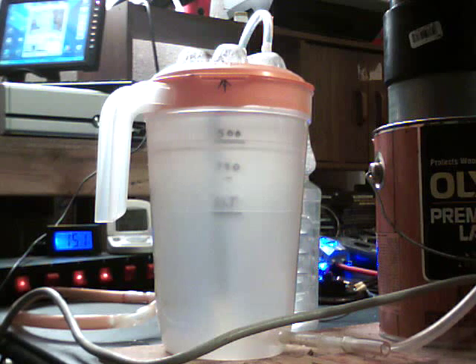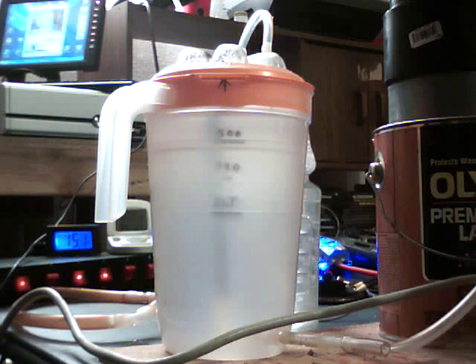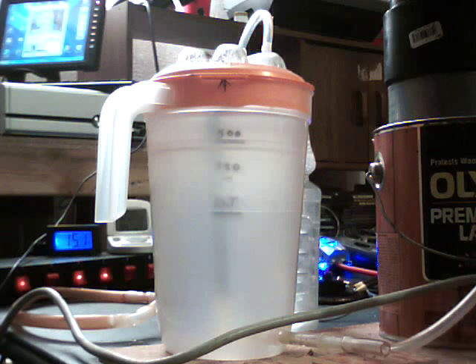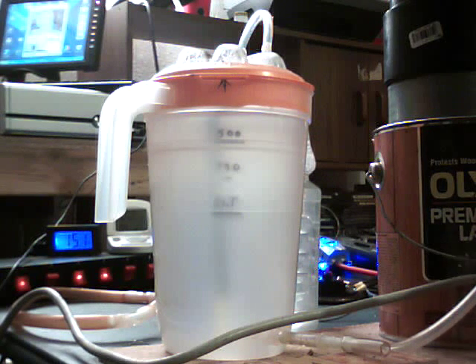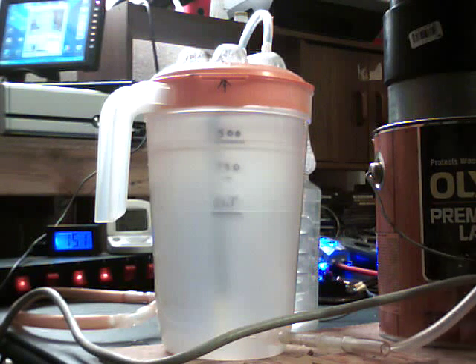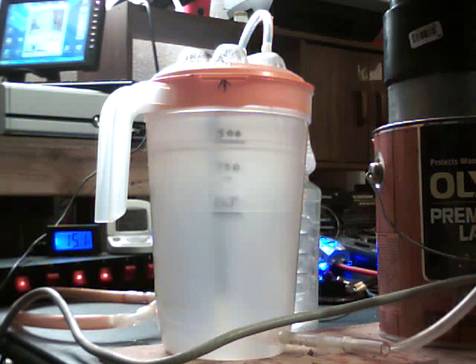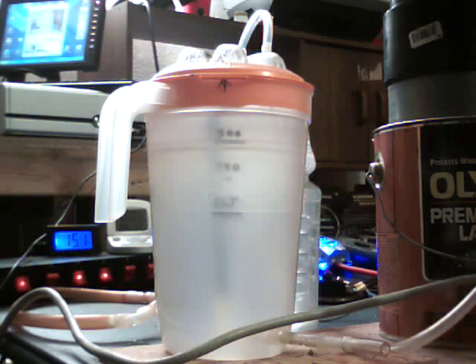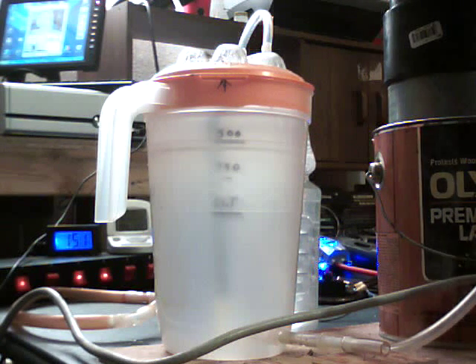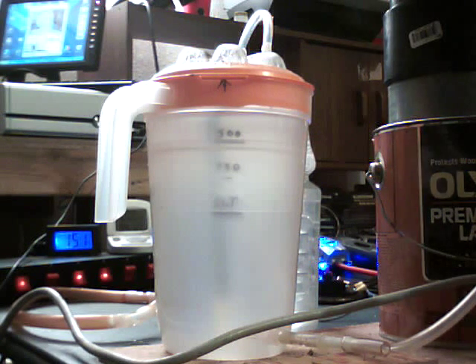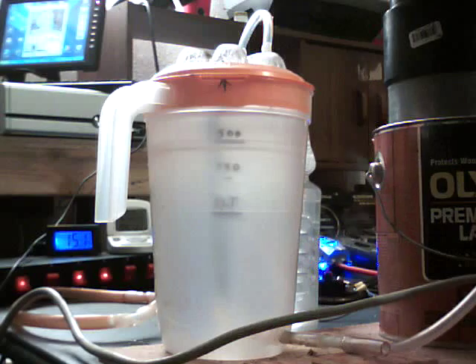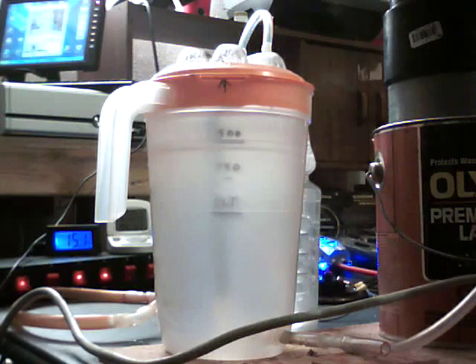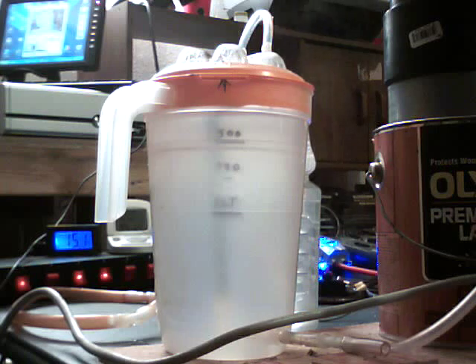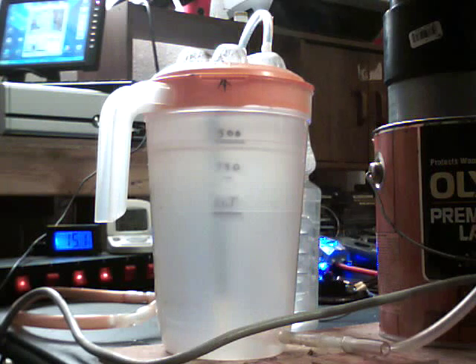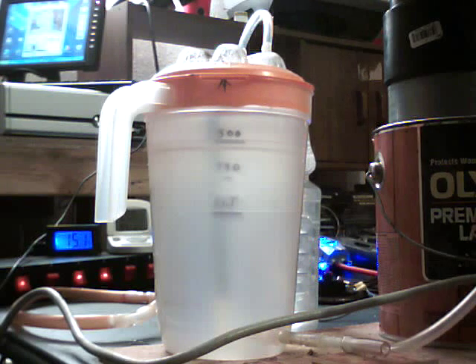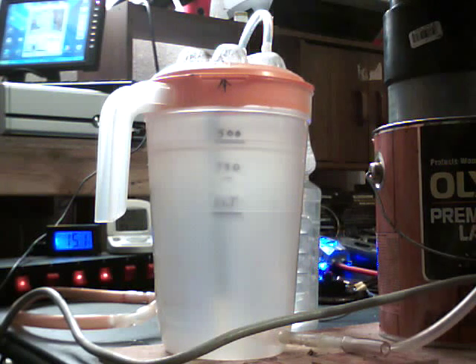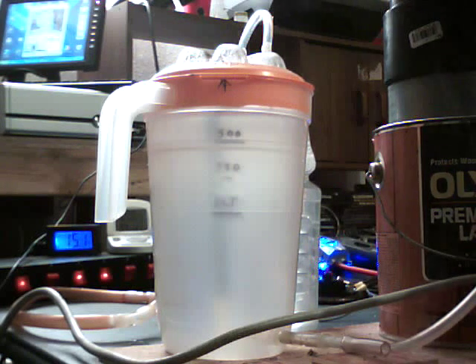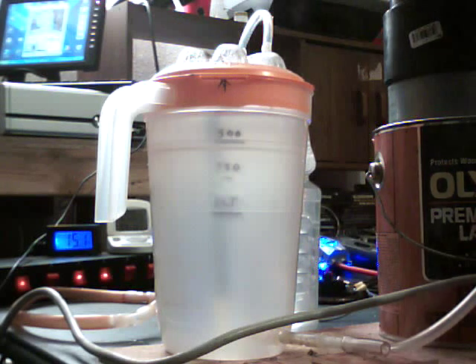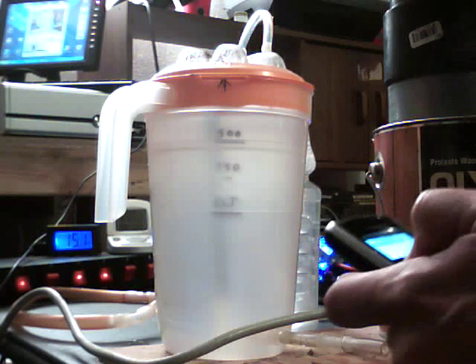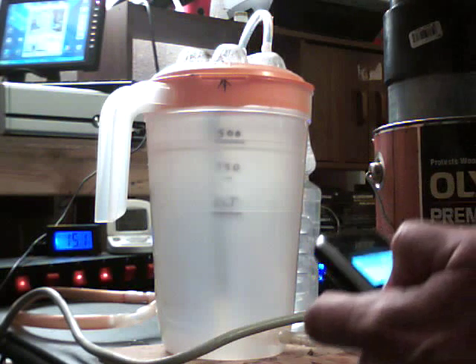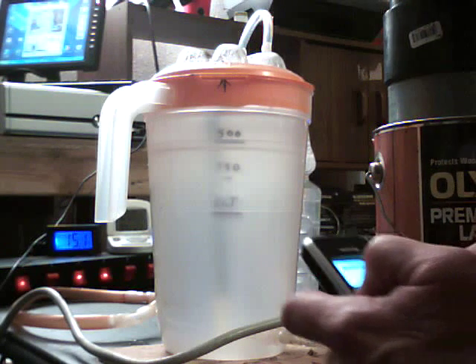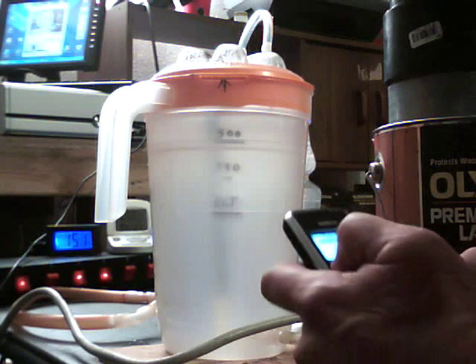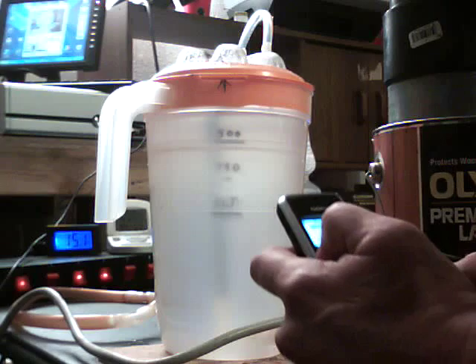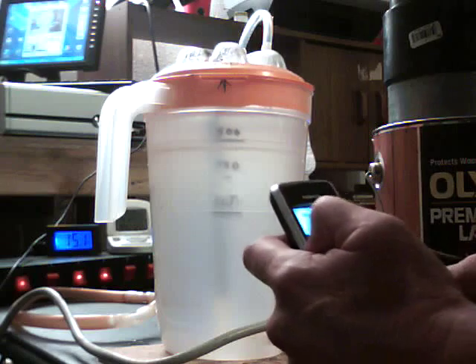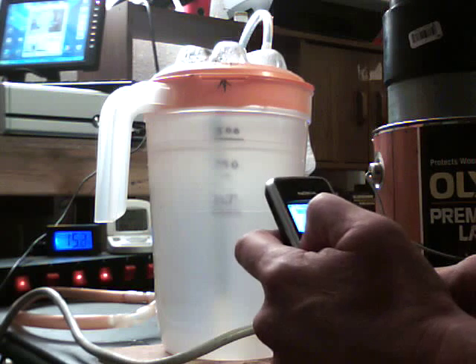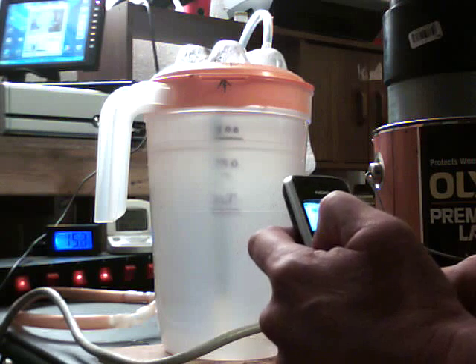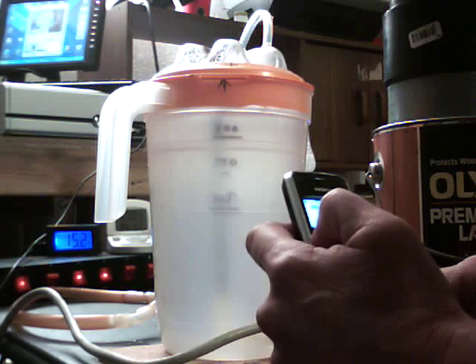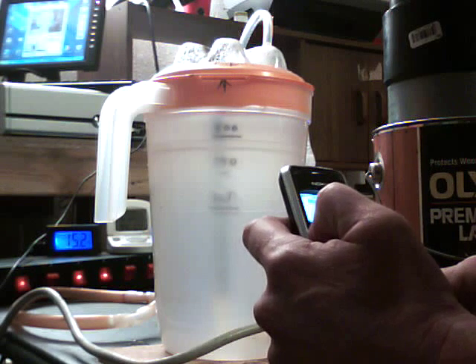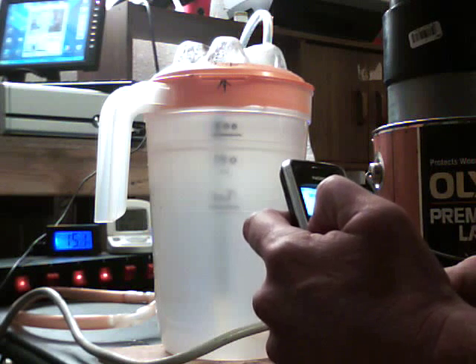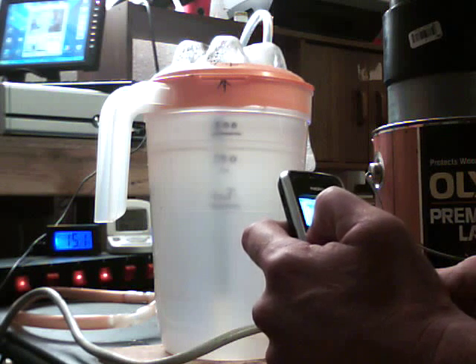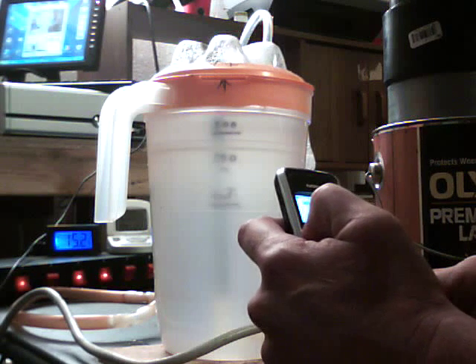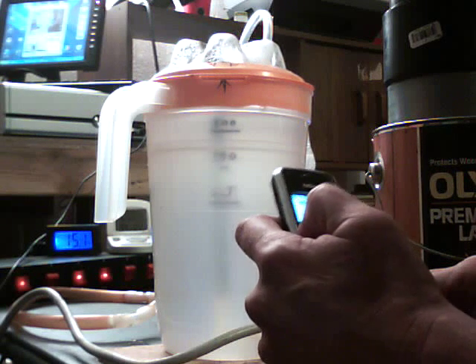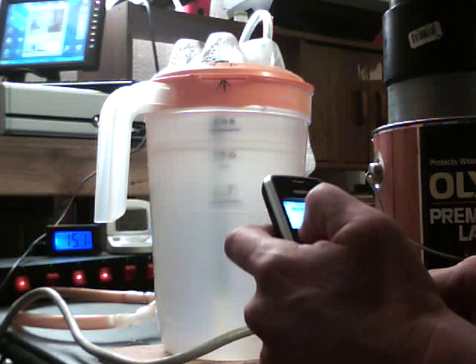All right, I'm going to do a little timing test for you guys. We're at 15 amps, 94 degrees. Let's do a little test here. I'm going to start right now. I'm going to get to the top here and go.